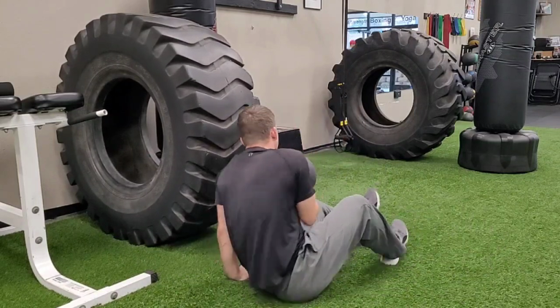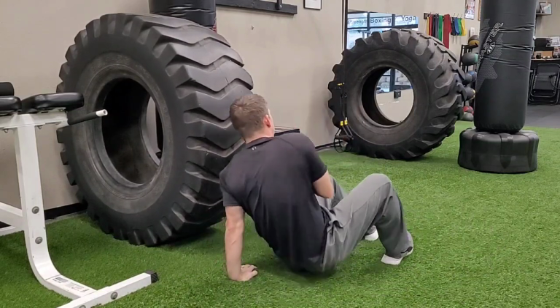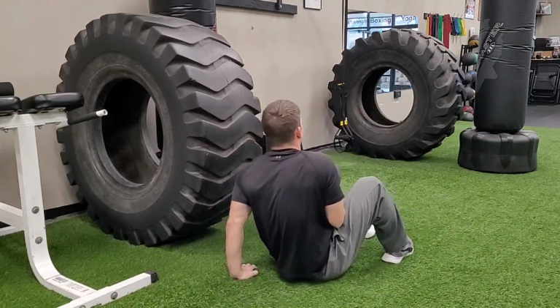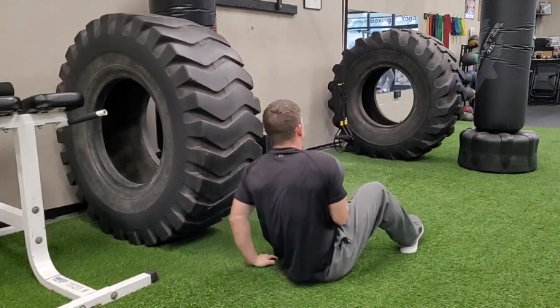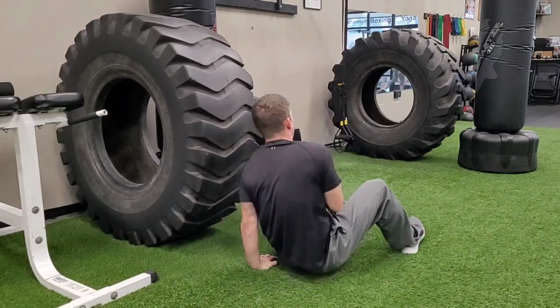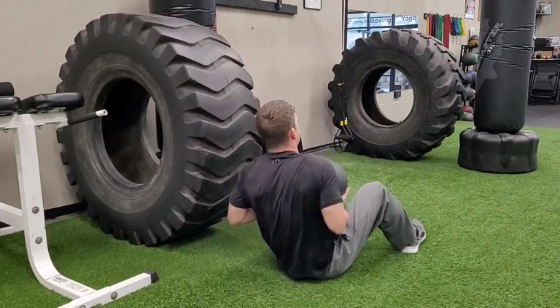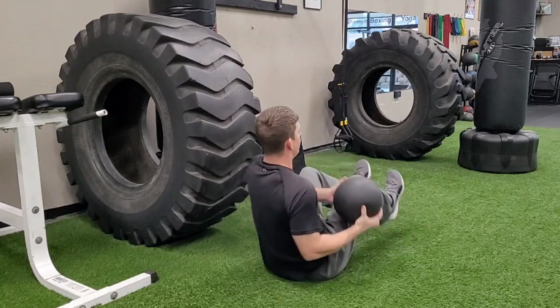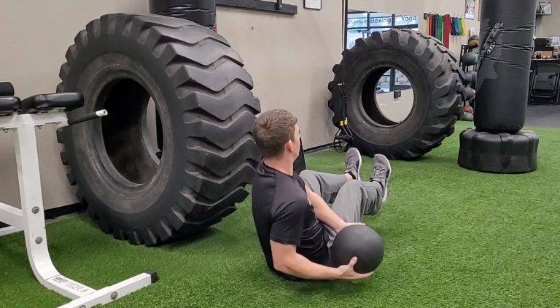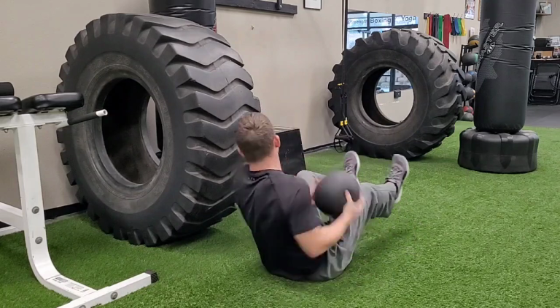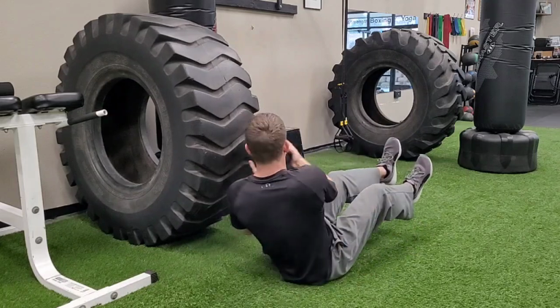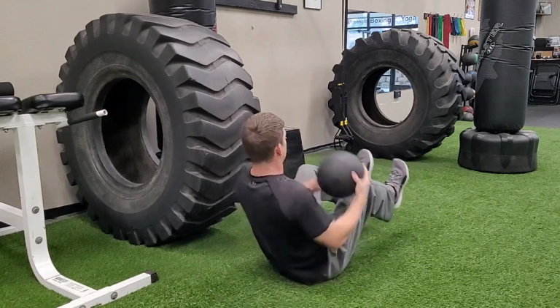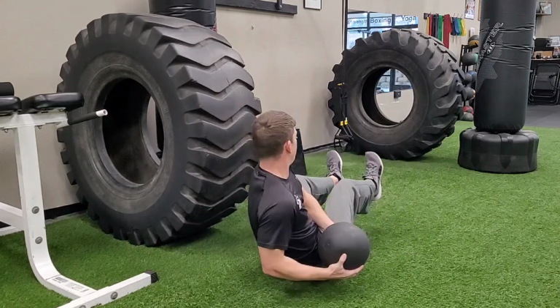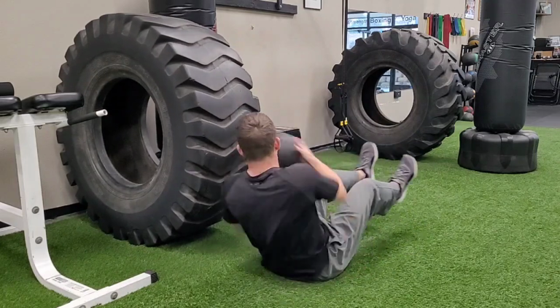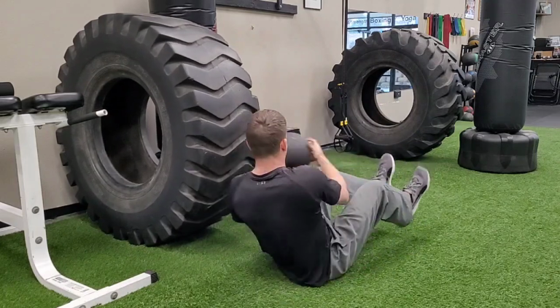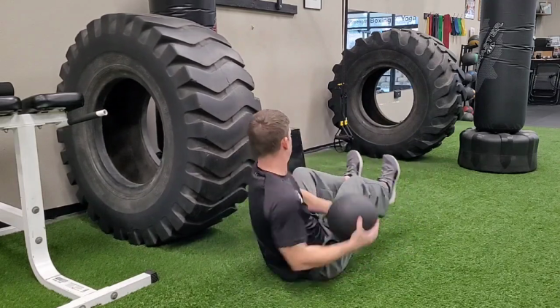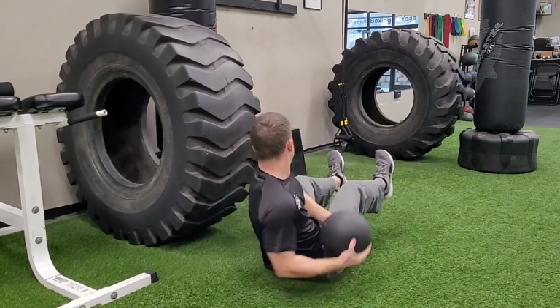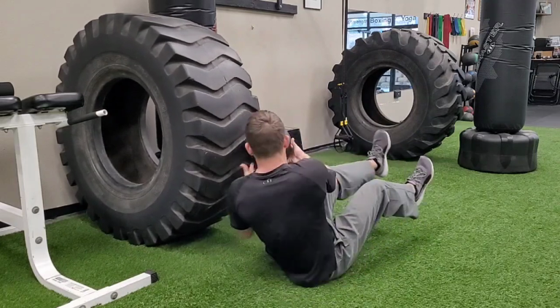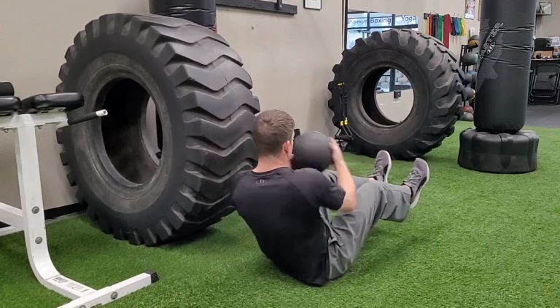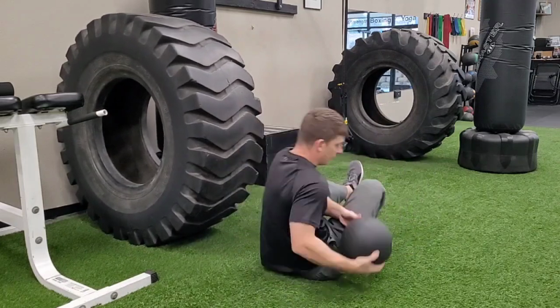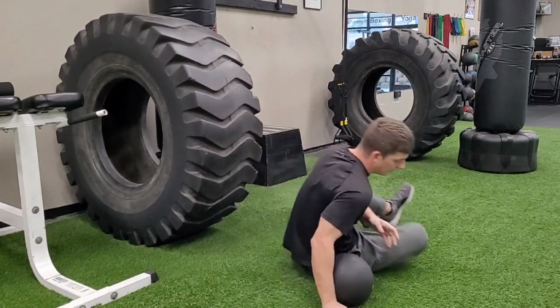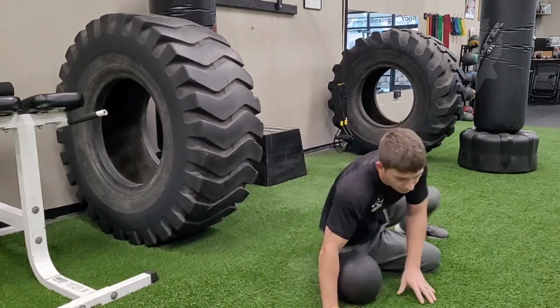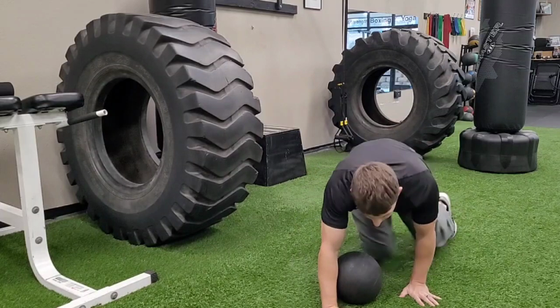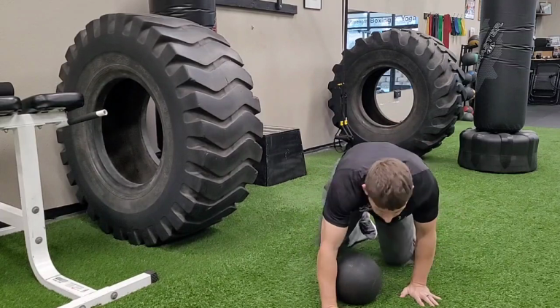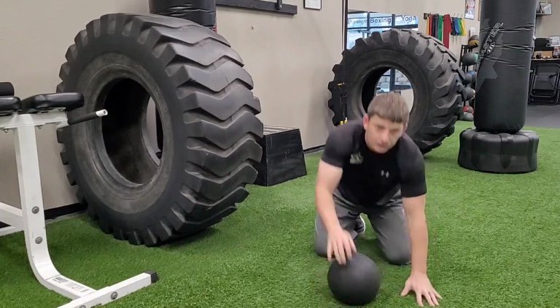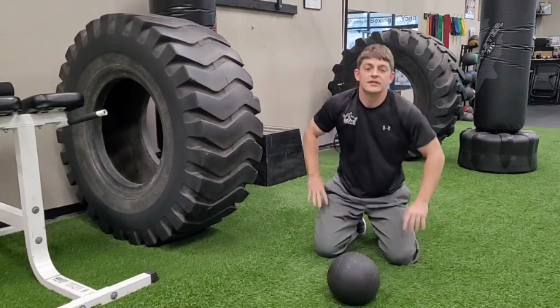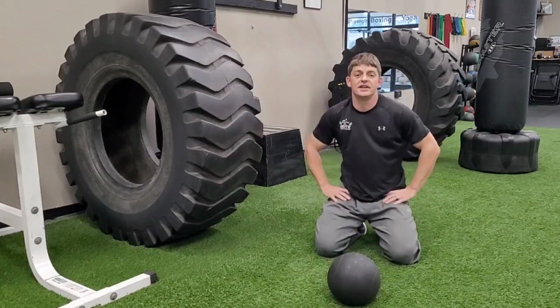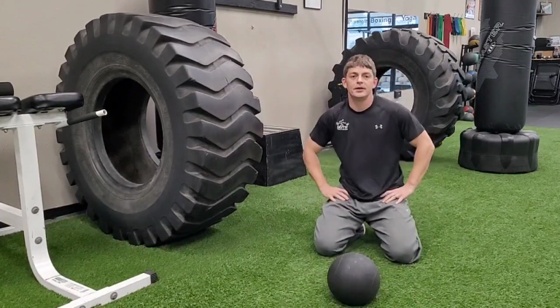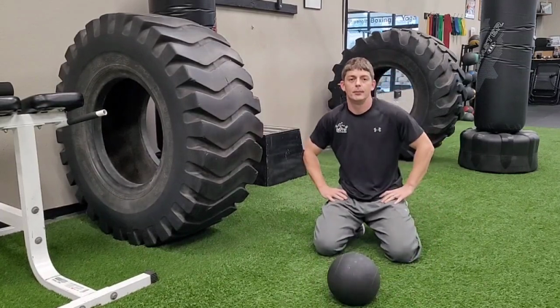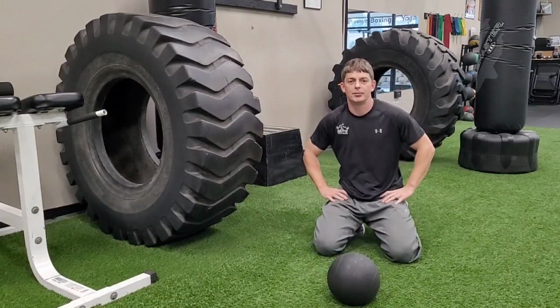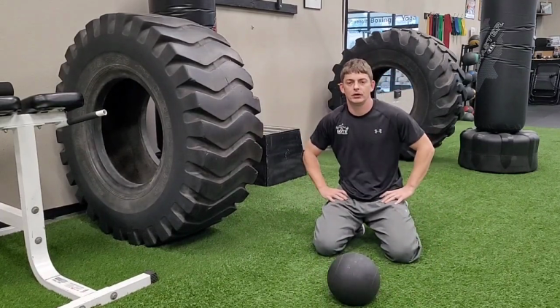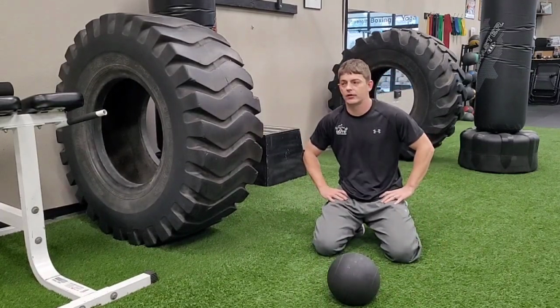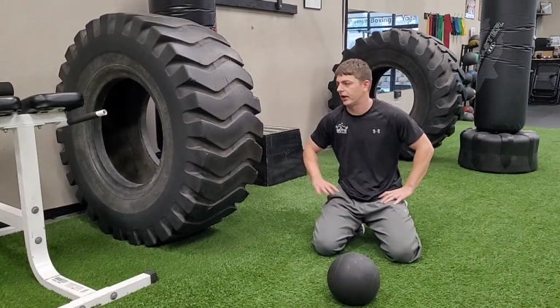Same position, getting nice and tight, going to the other side. Seated med ball lateral toss.